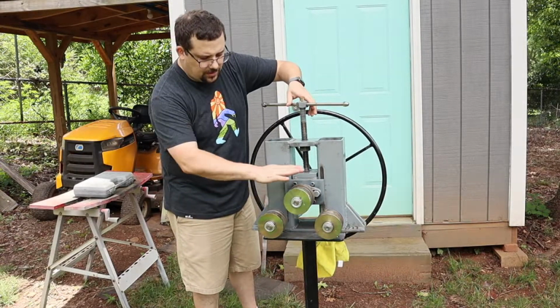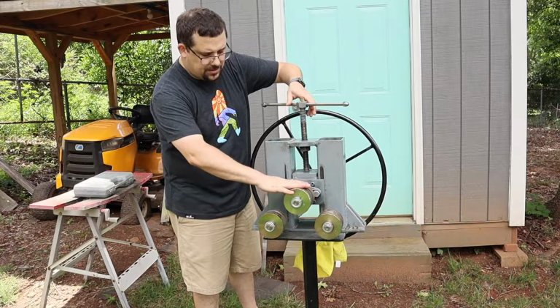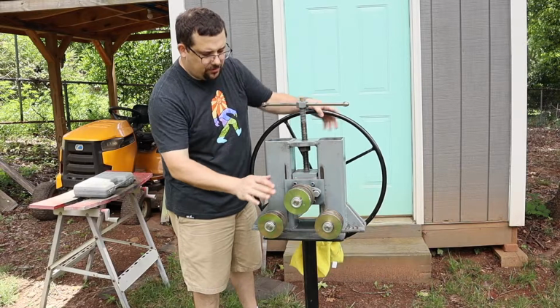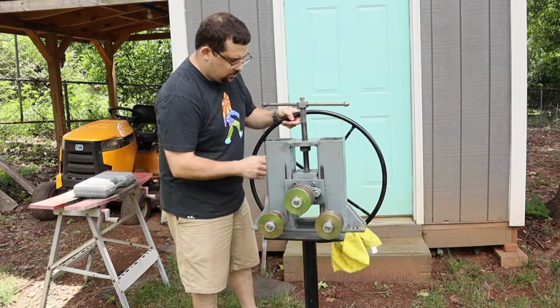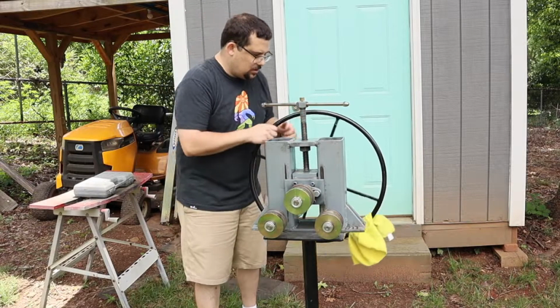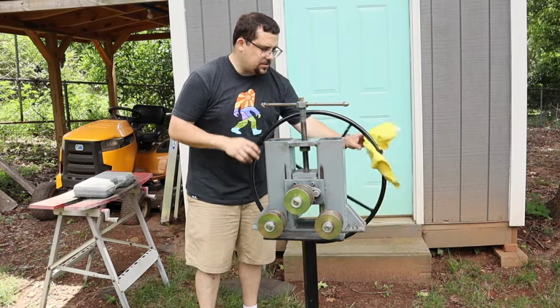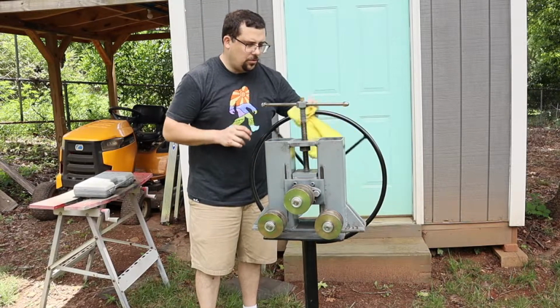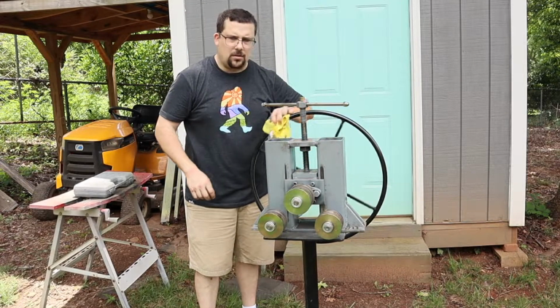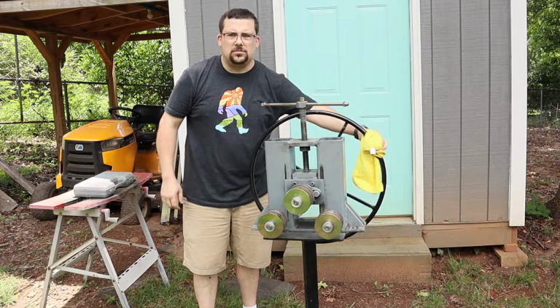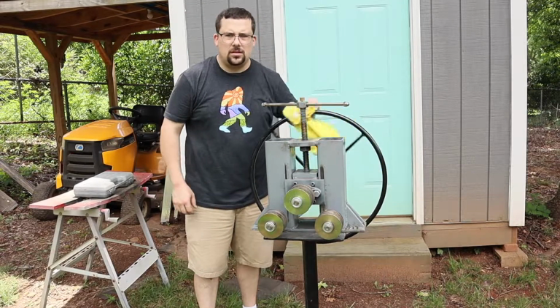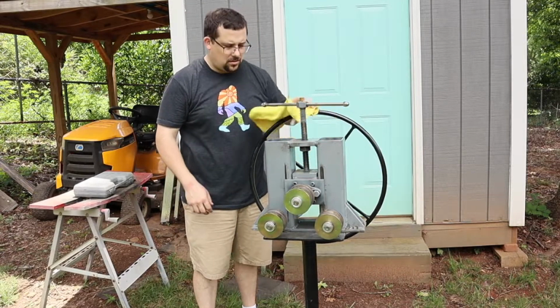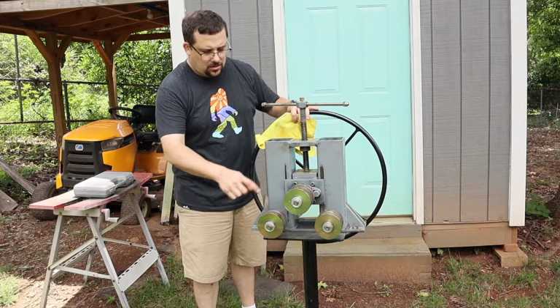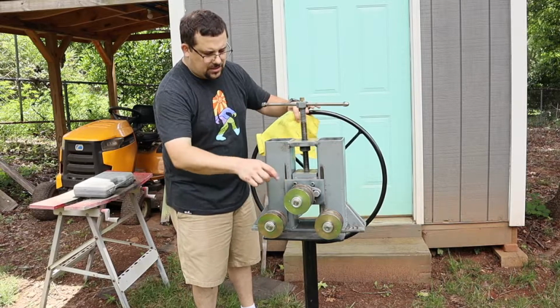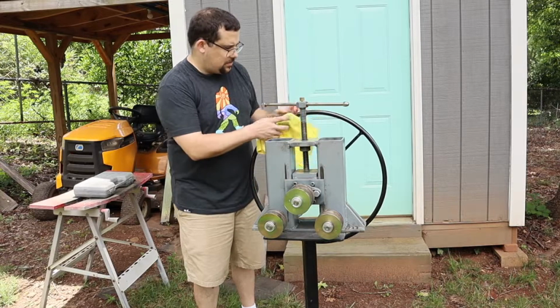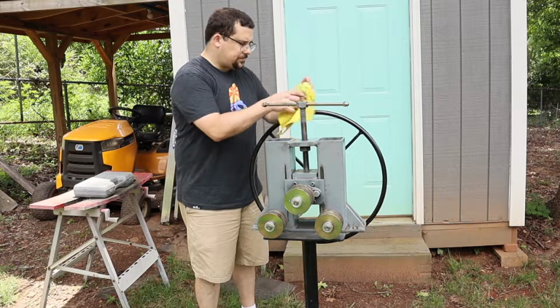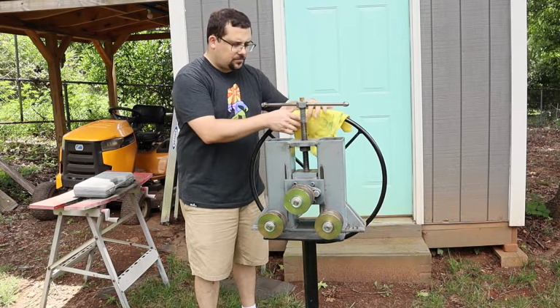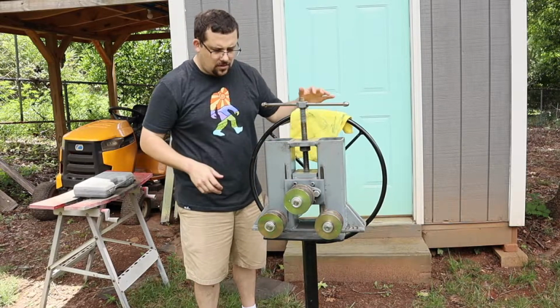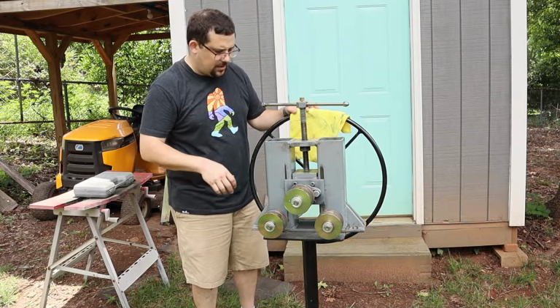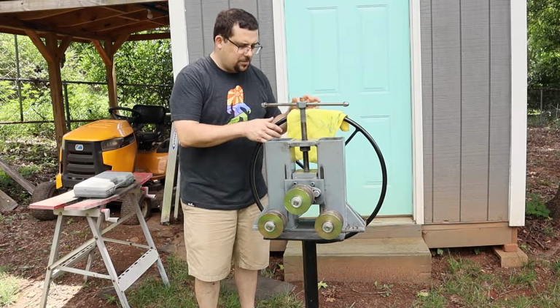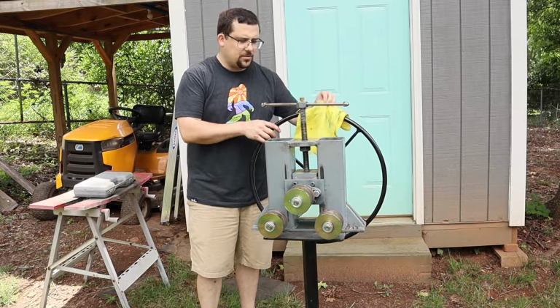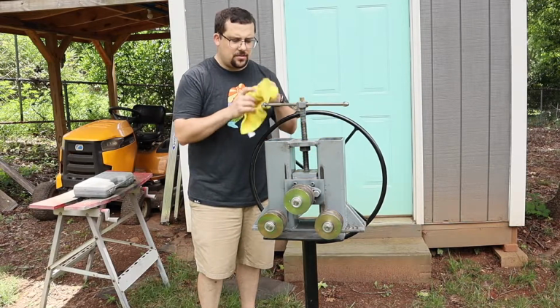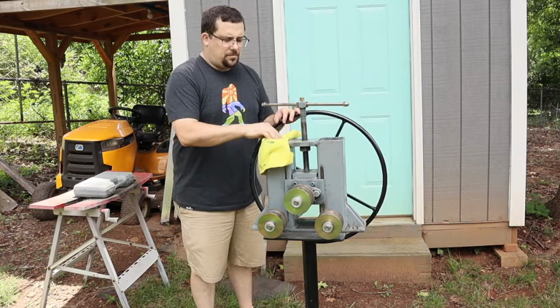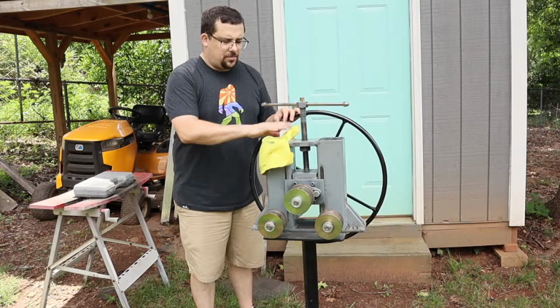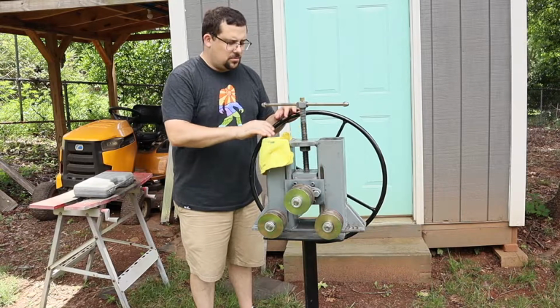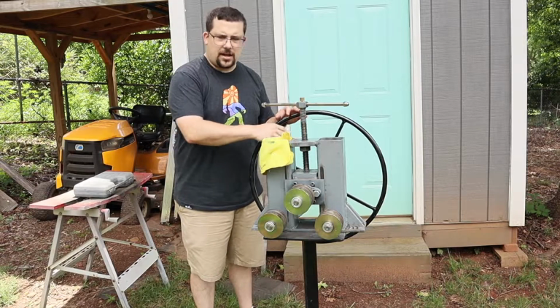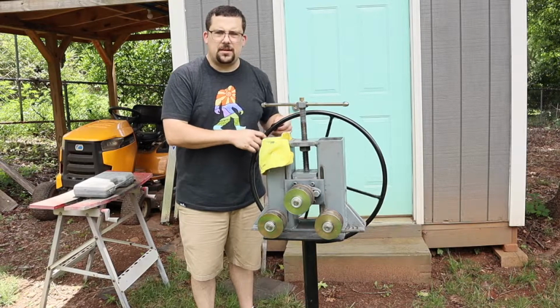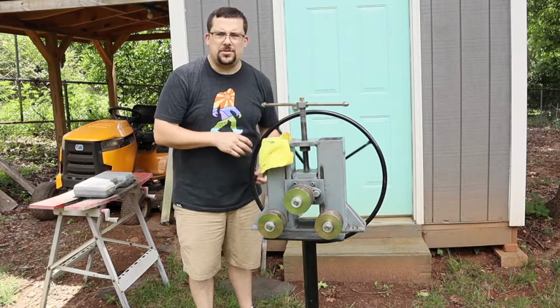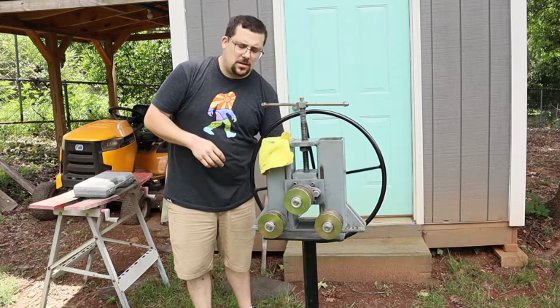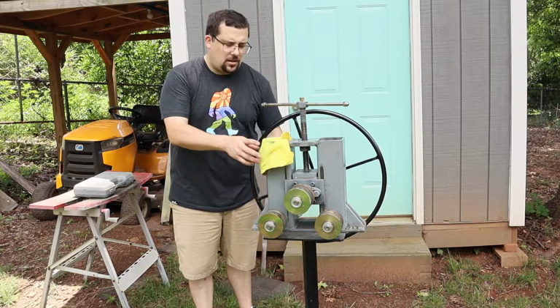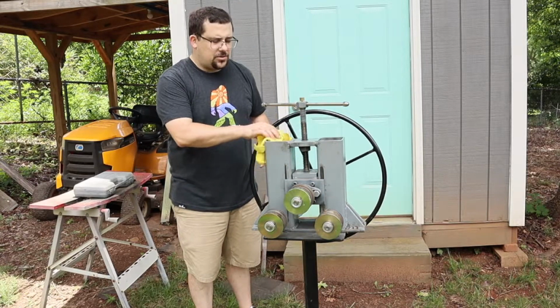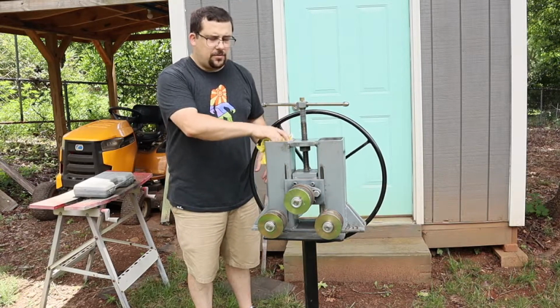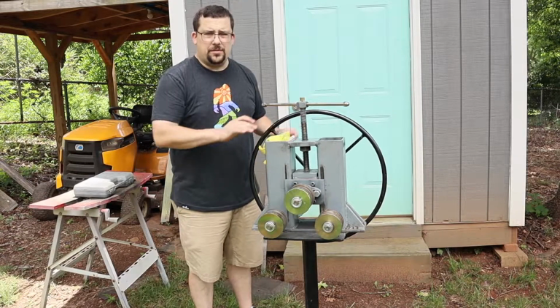This is the drive roll. As I roll this along, this spins. I can also motorize it with a pipe threader, which I have it set up to do so, and I'll show that in a future video.